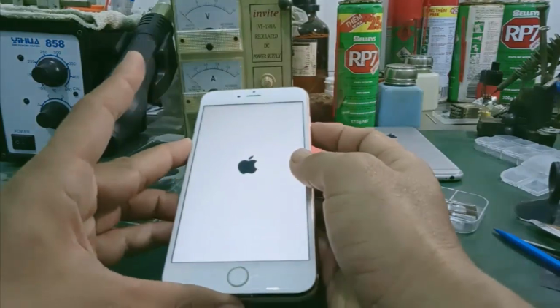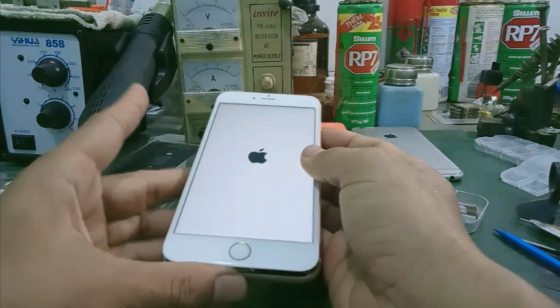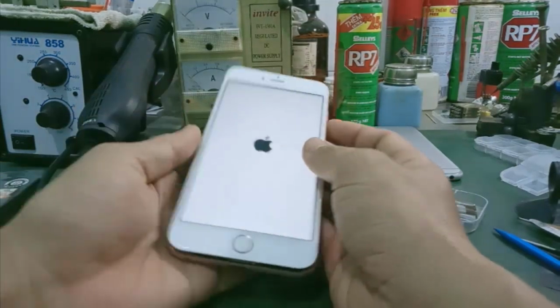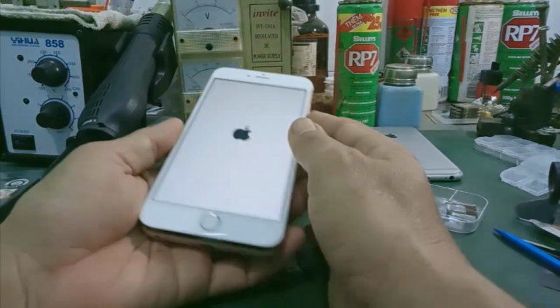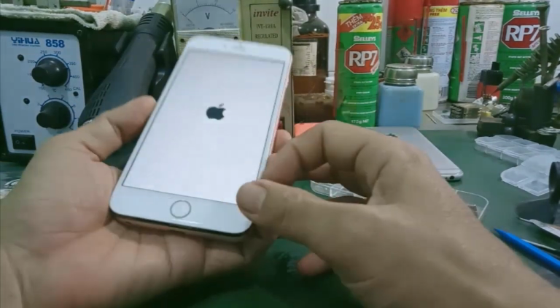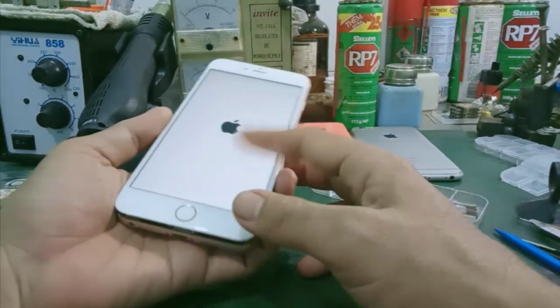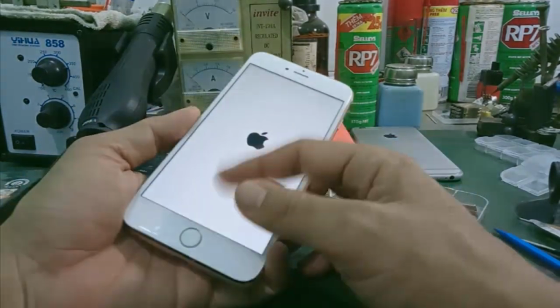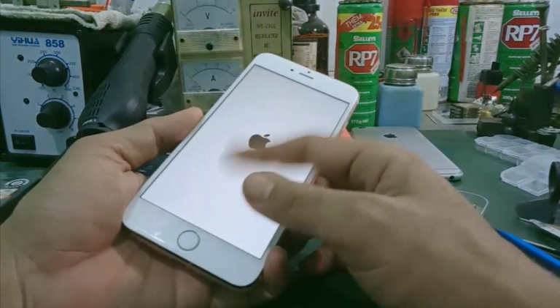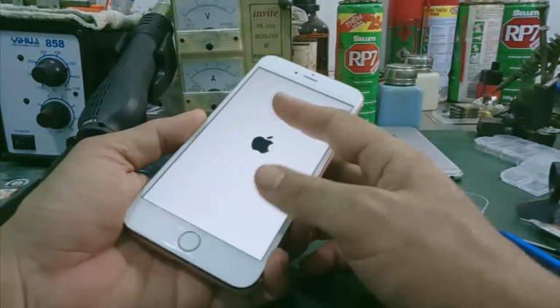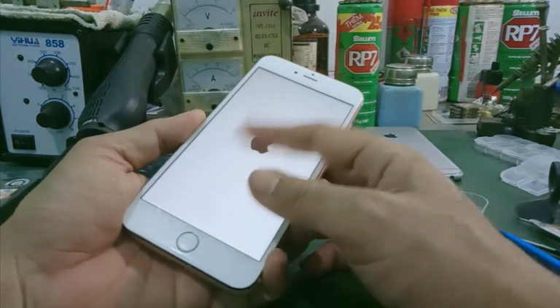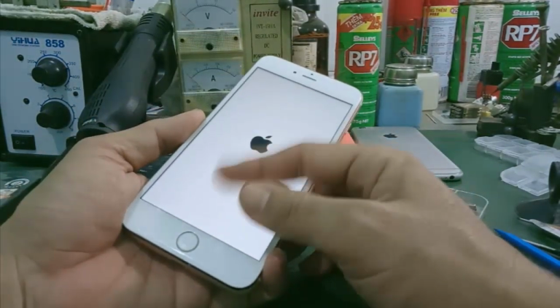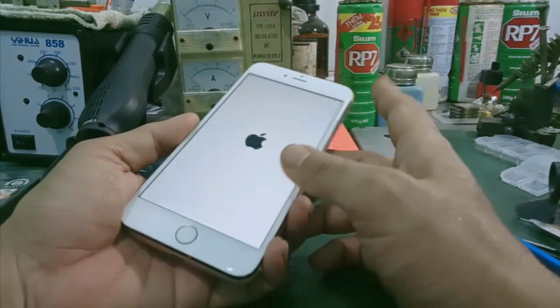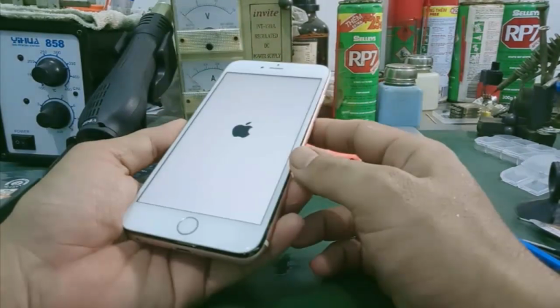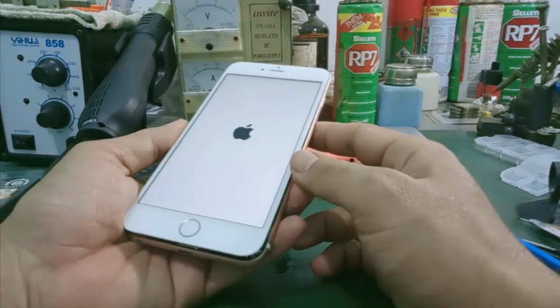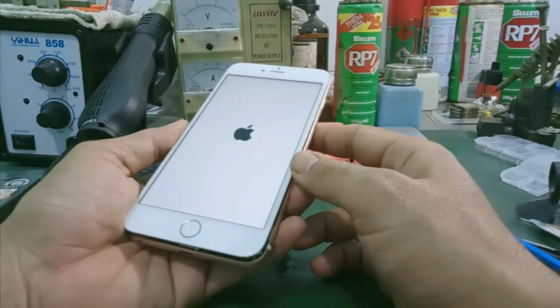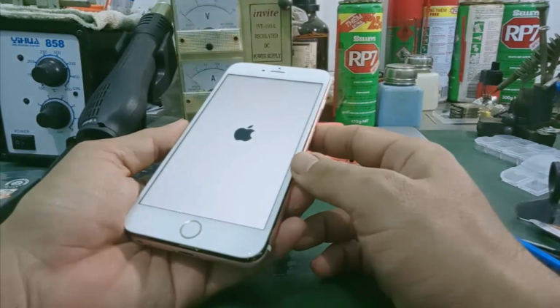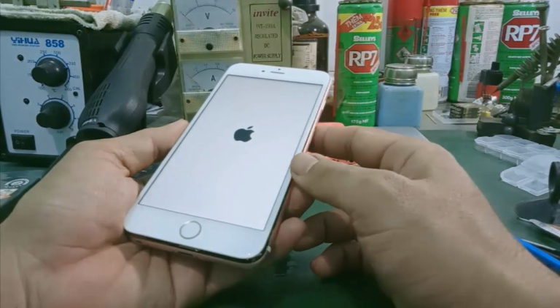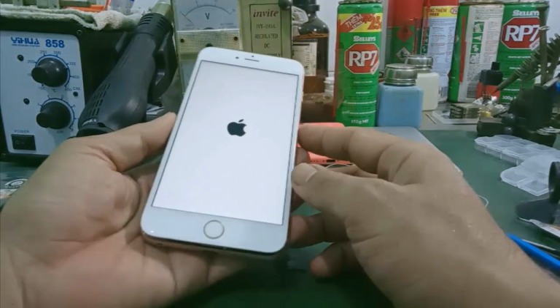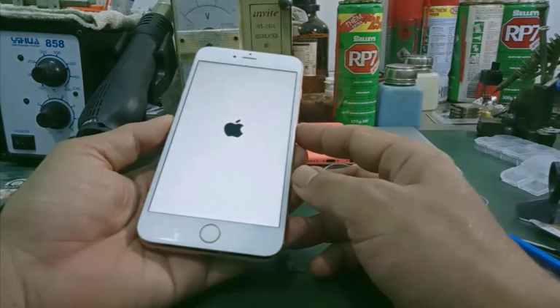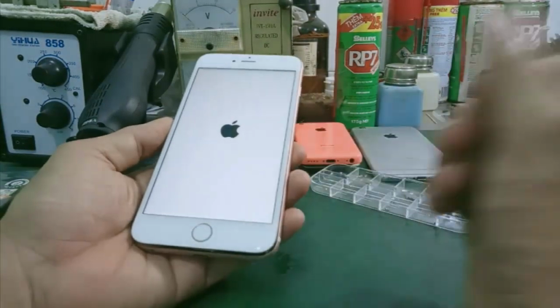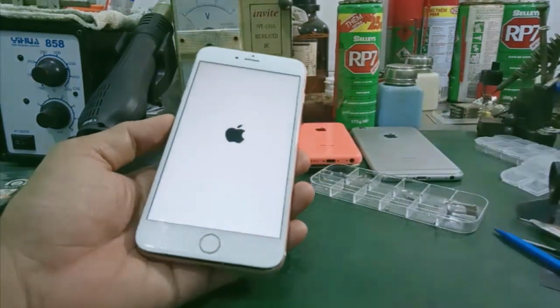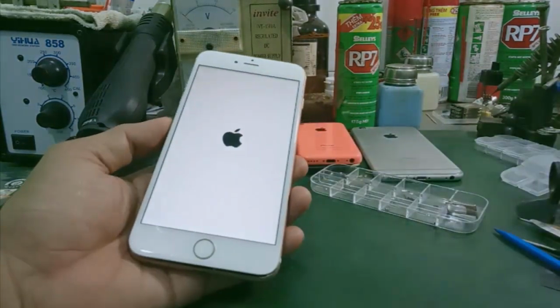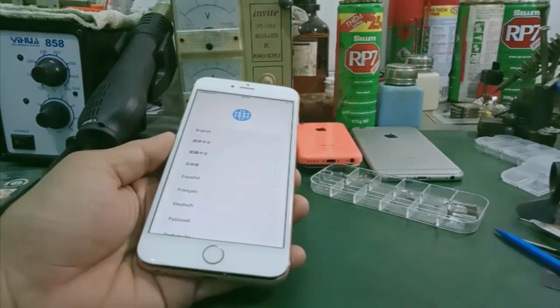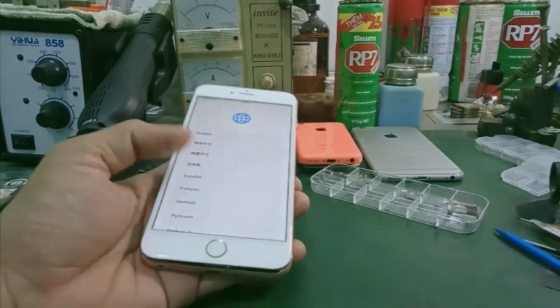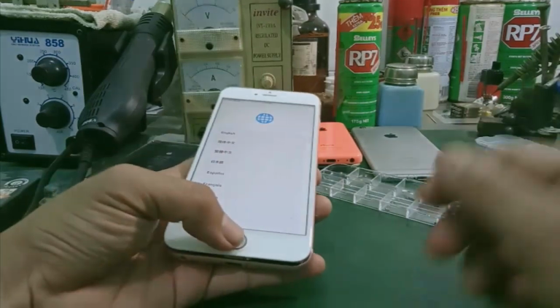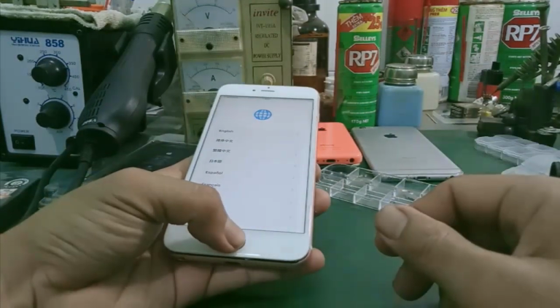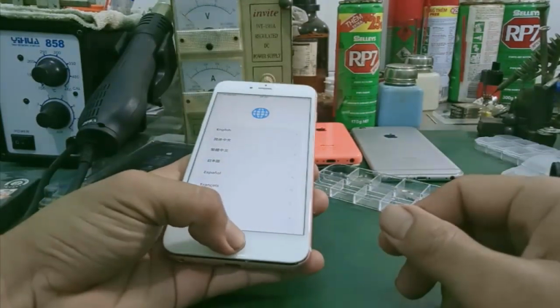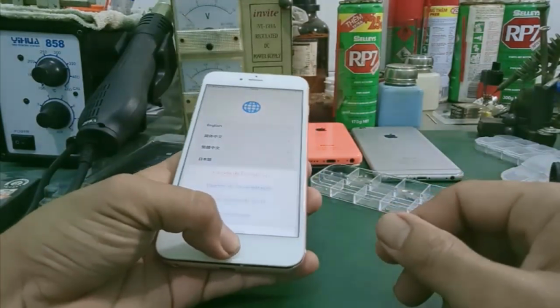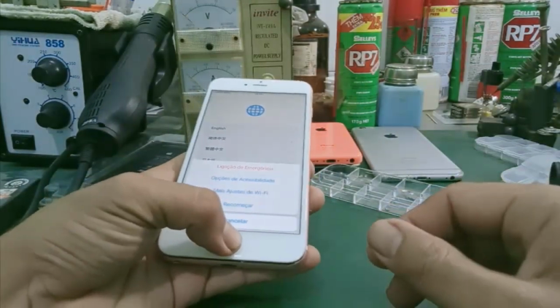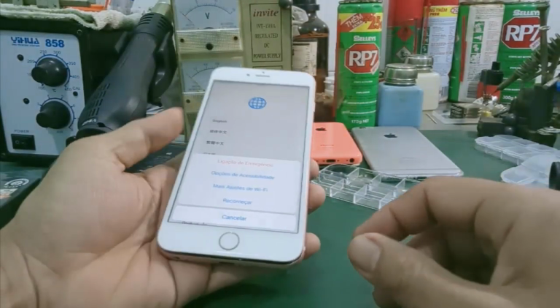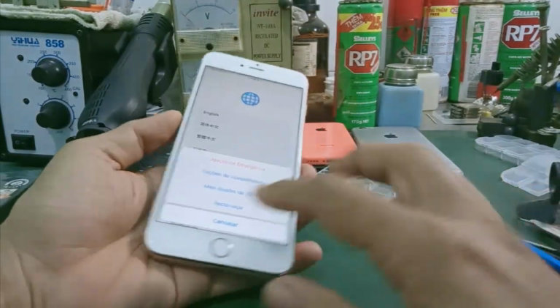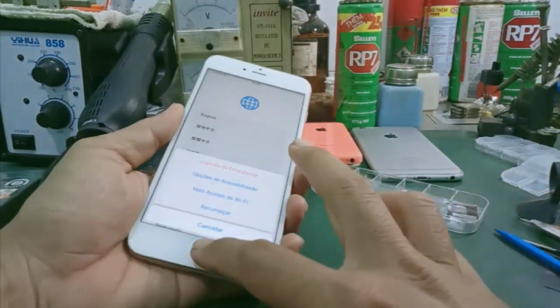Nó sẽ lên nguồn bình thường. Như vậy là pin OK nha các bạn.